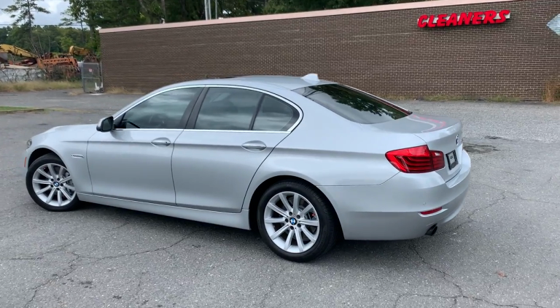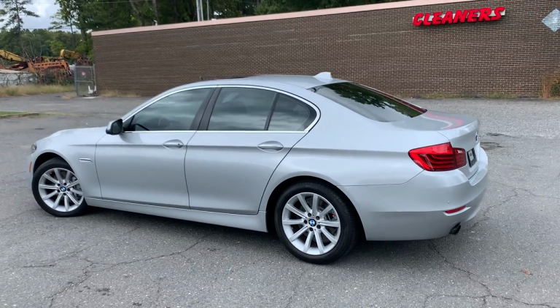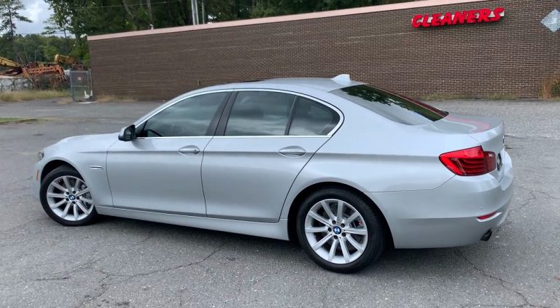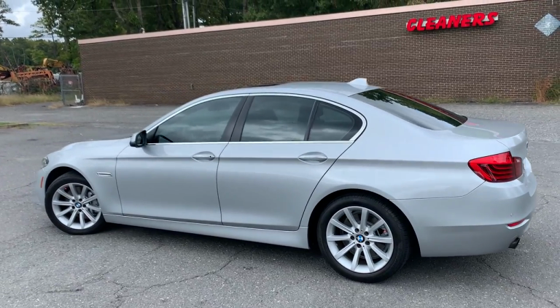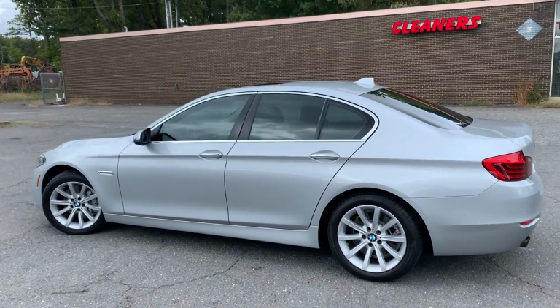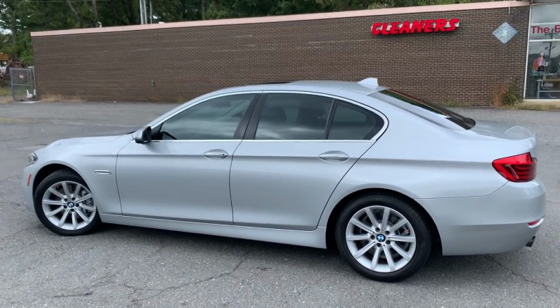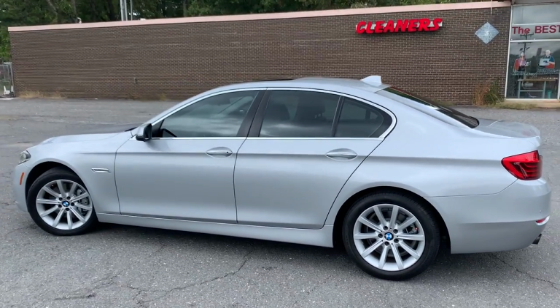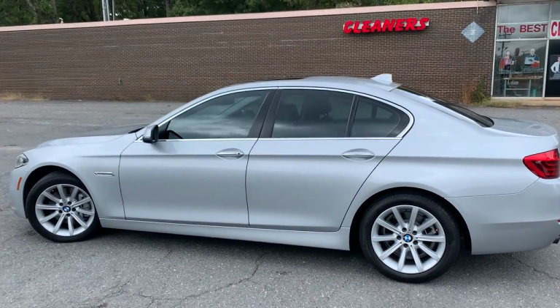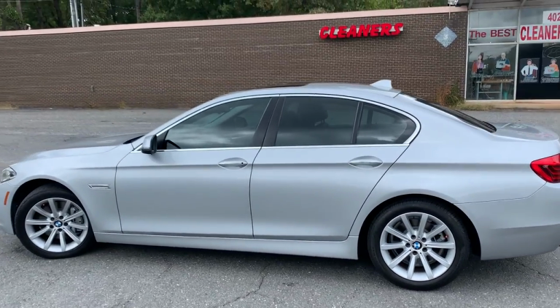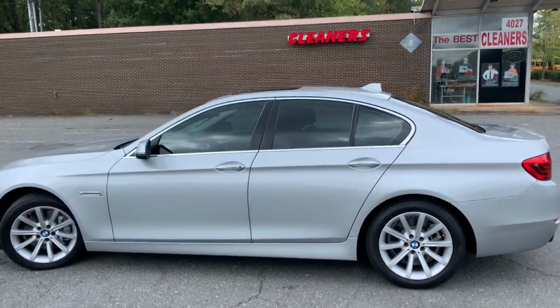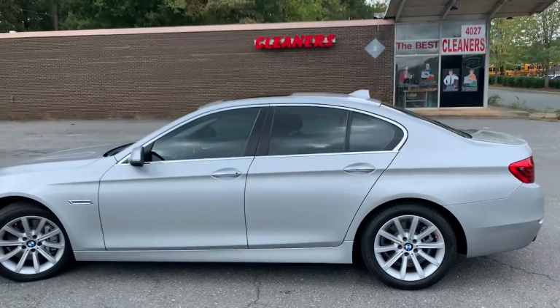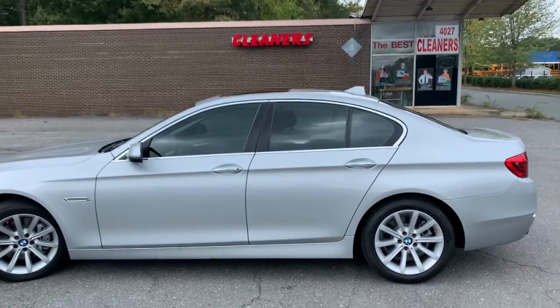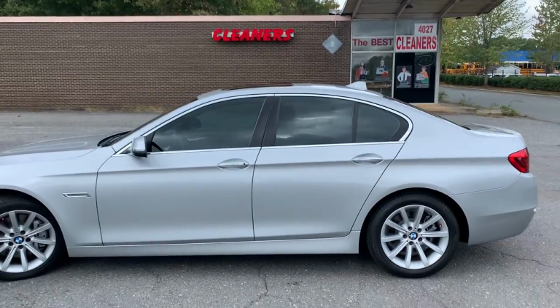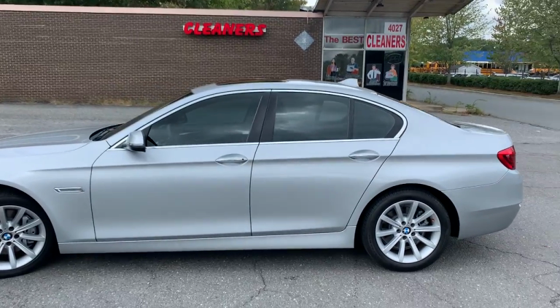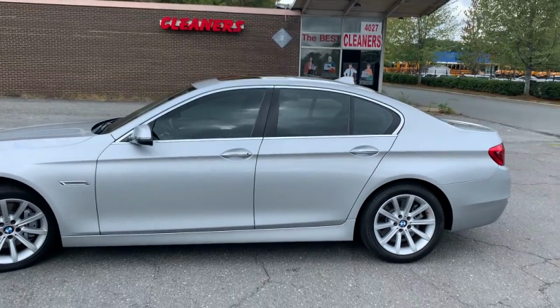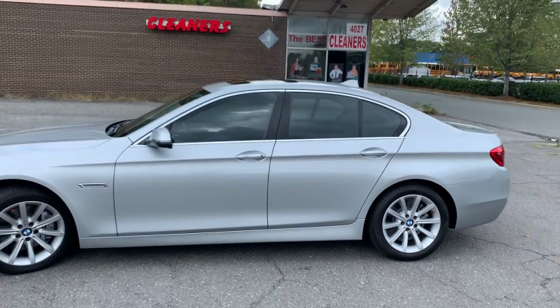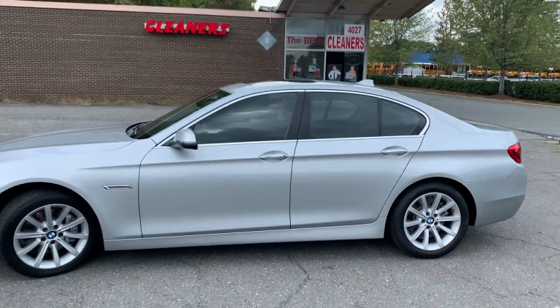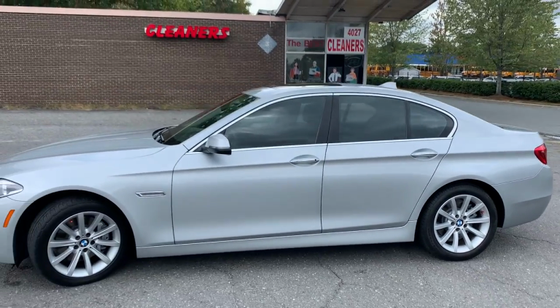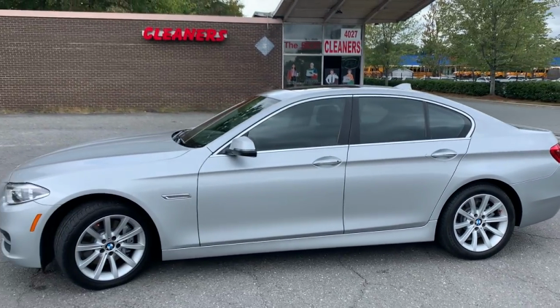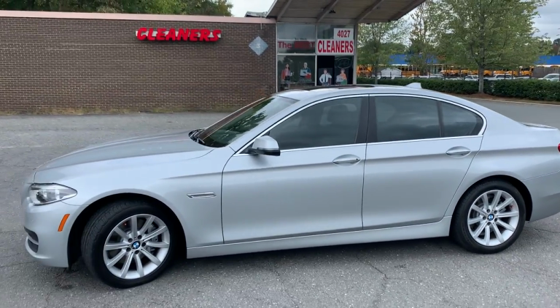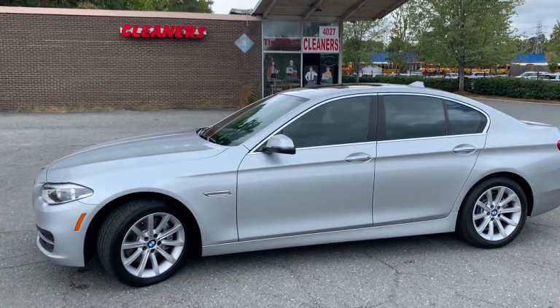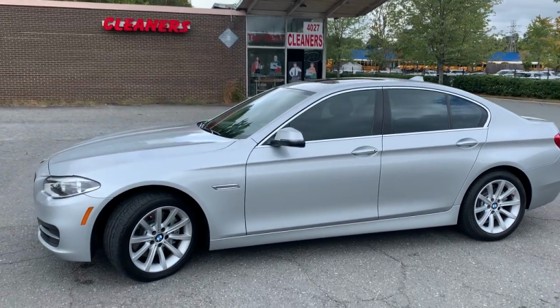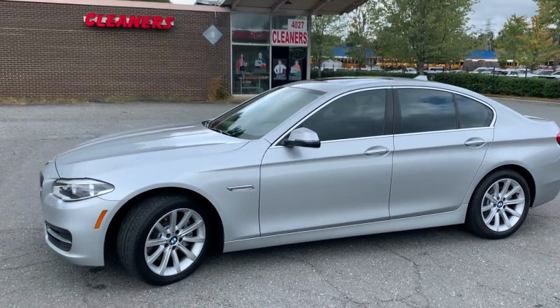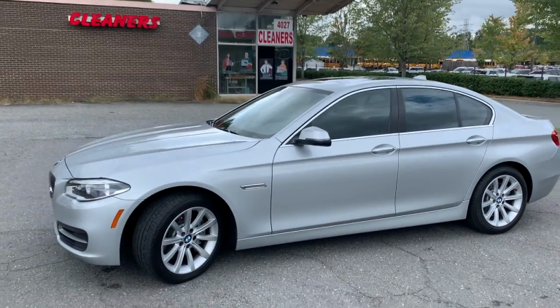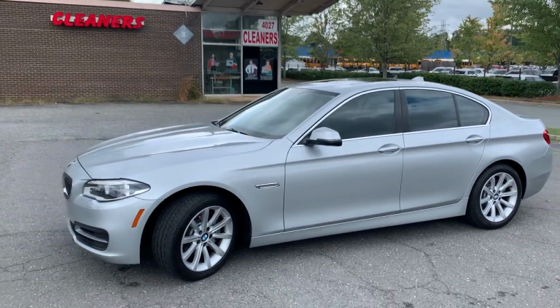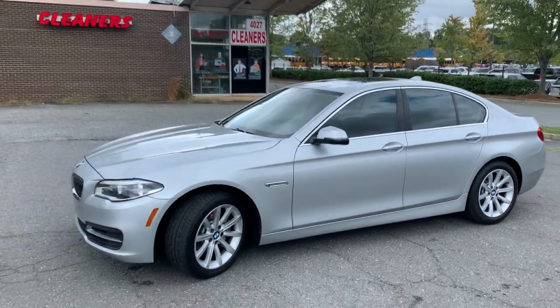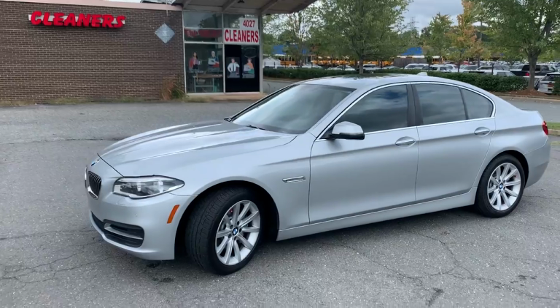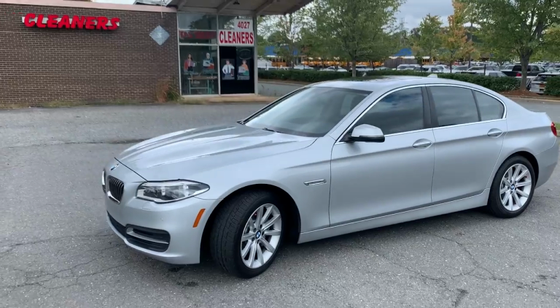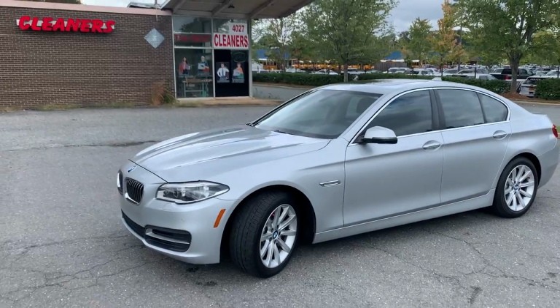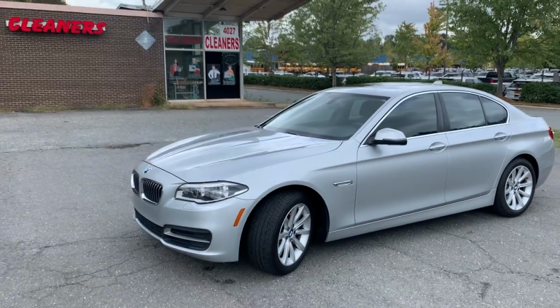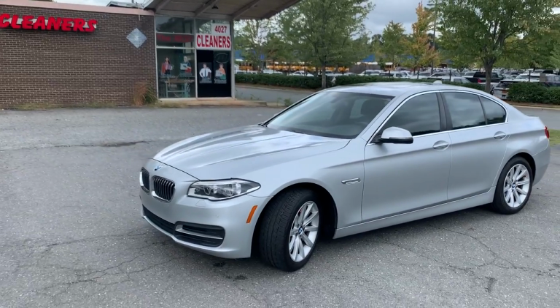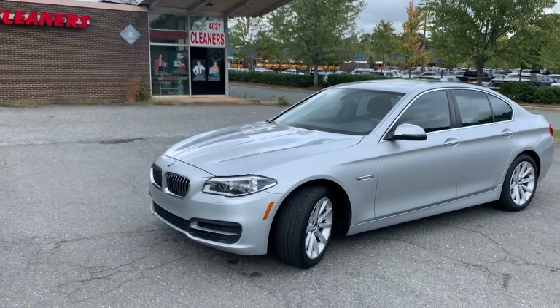Hello, everyone. I'm Brian with Carolina Auto Imports here in Charlotte, North Carolina. Today's featured vehicle is this amazing 2014 BMW 535i.